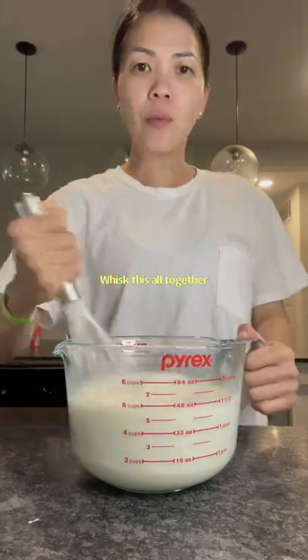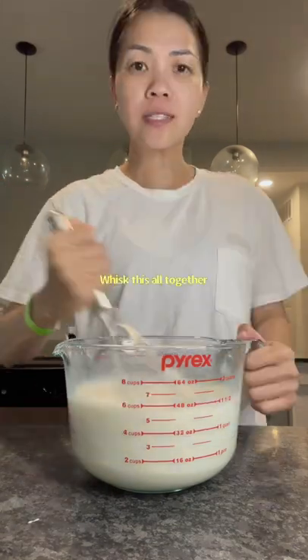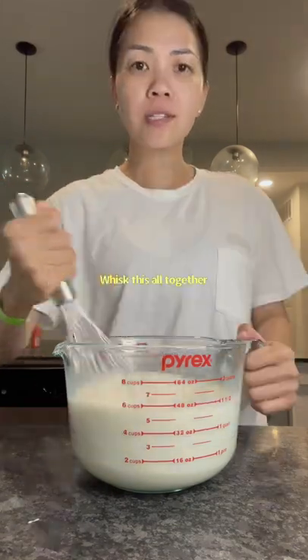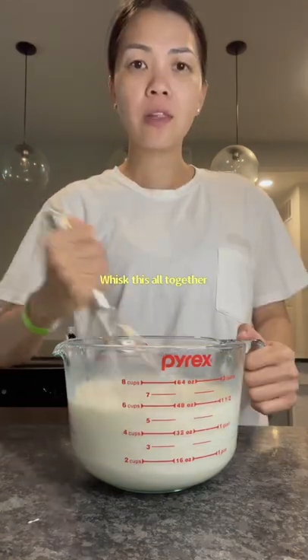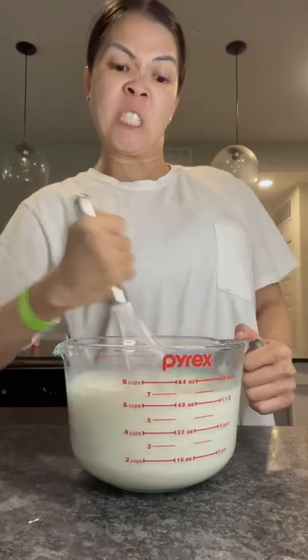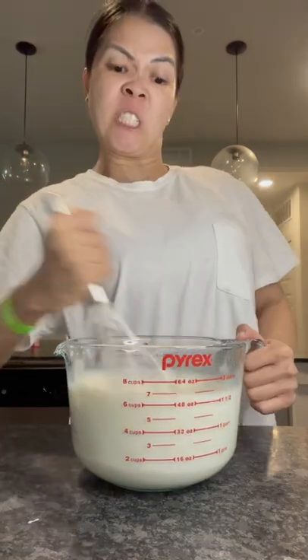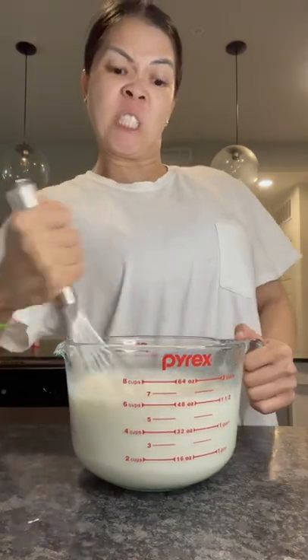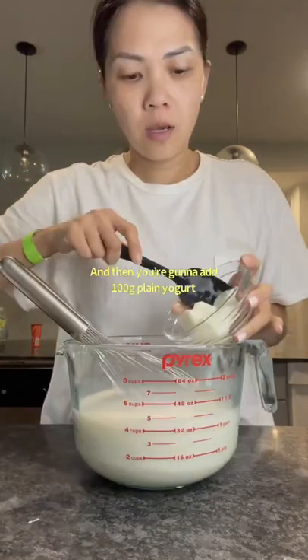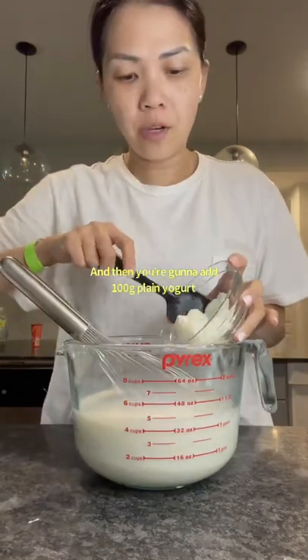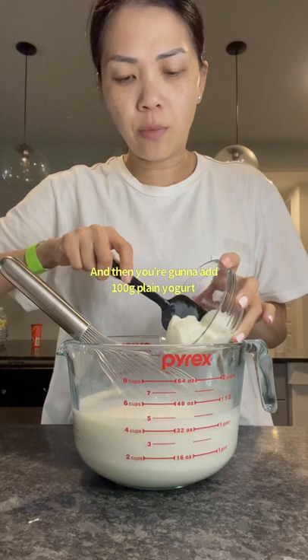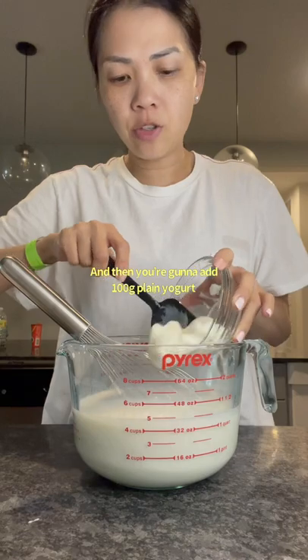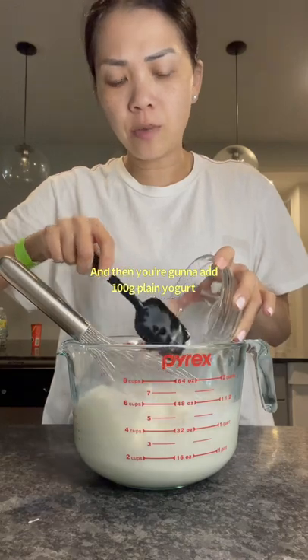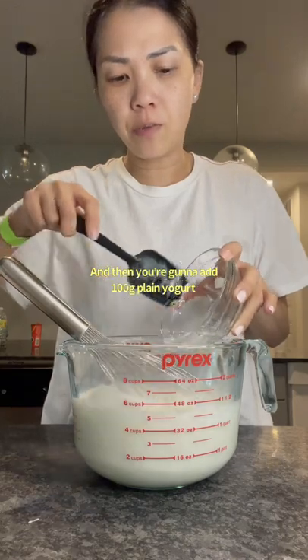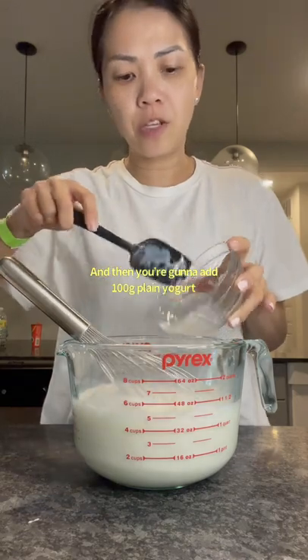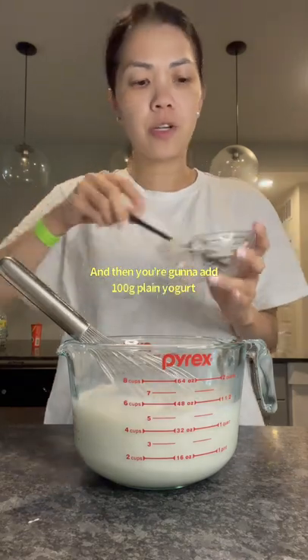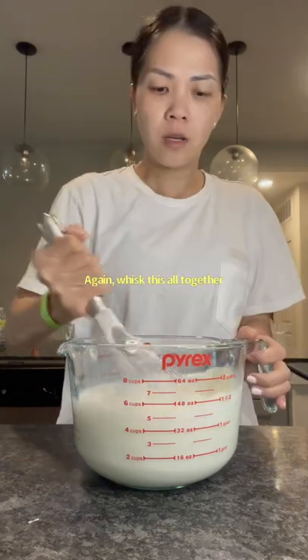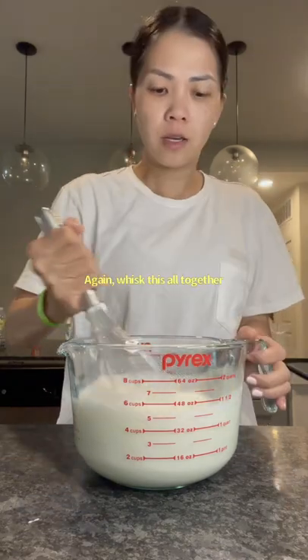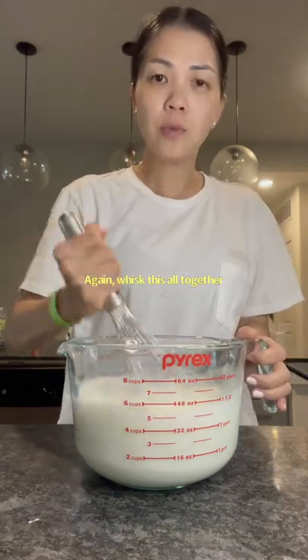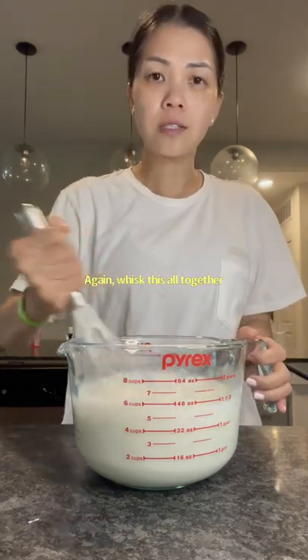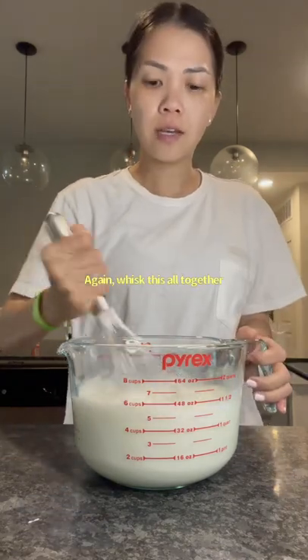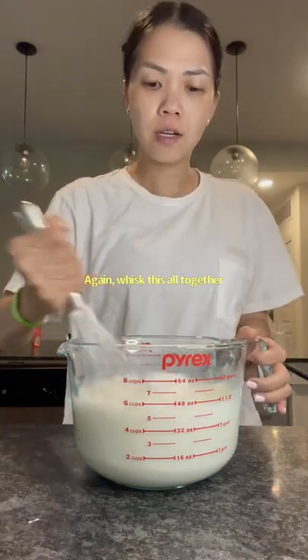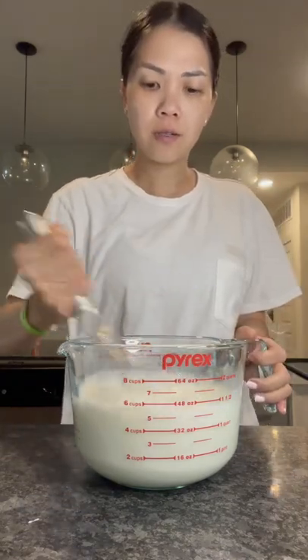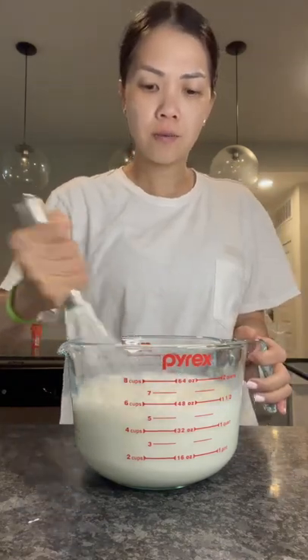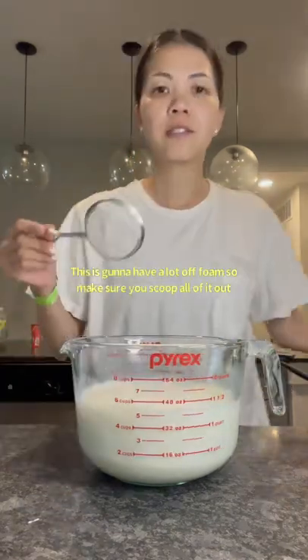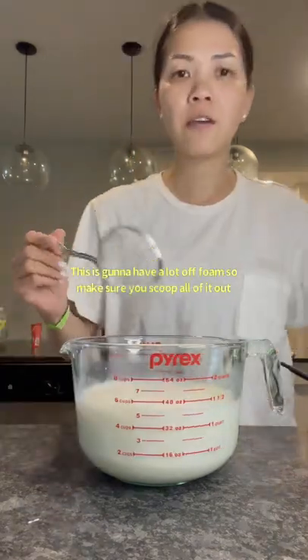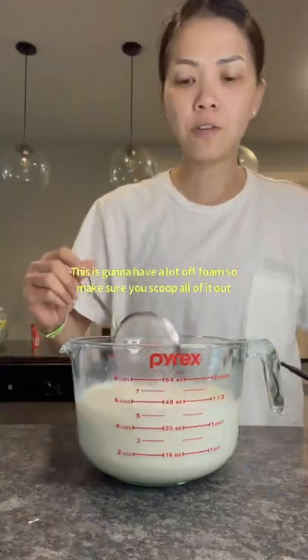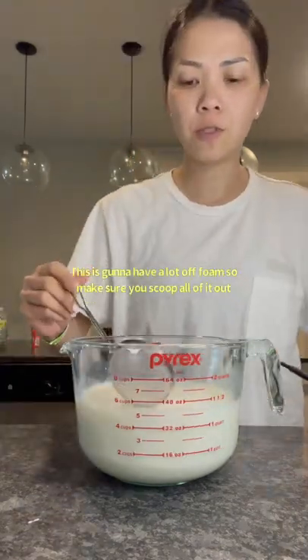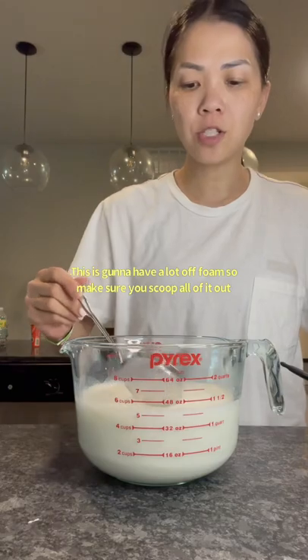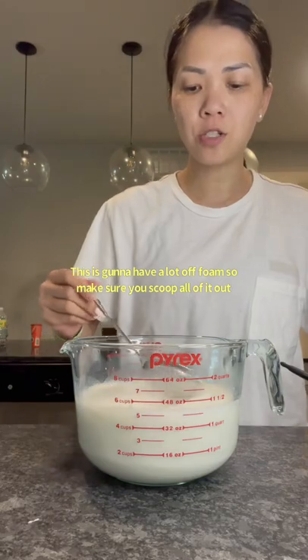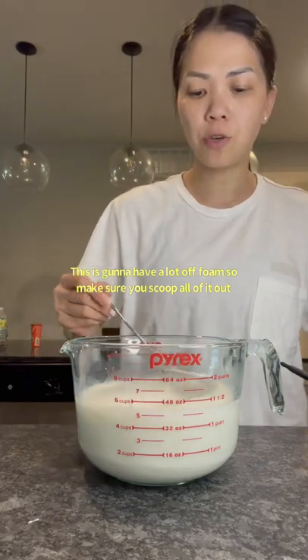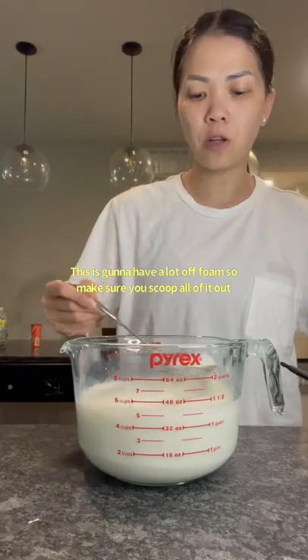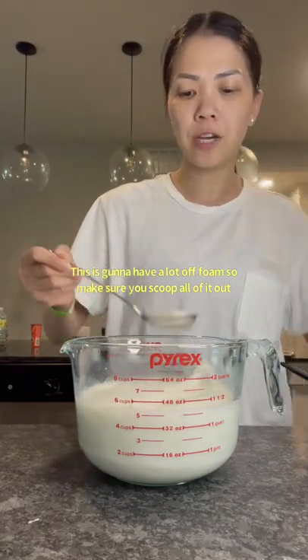Whisk this all together and then you're going to add 100 grams of plain yogurt. Whisk this all together again. This is going to have a lot of foam, so make sure you scoop all of it out.